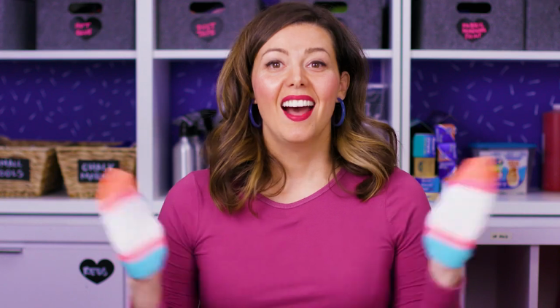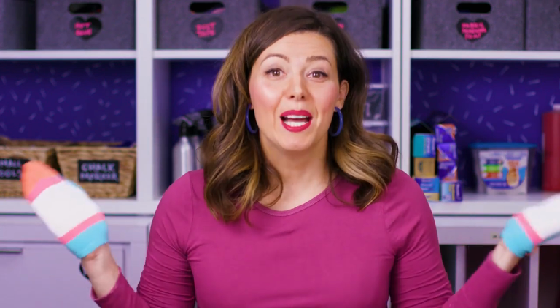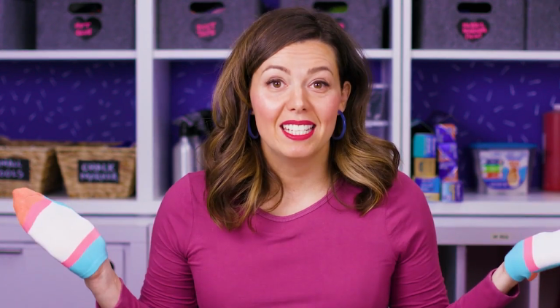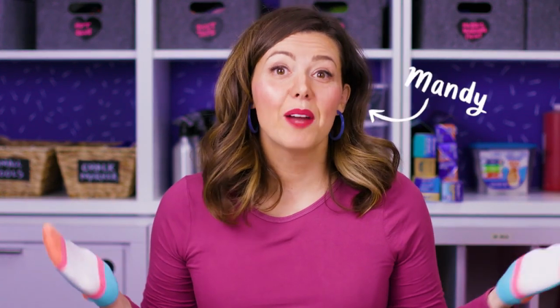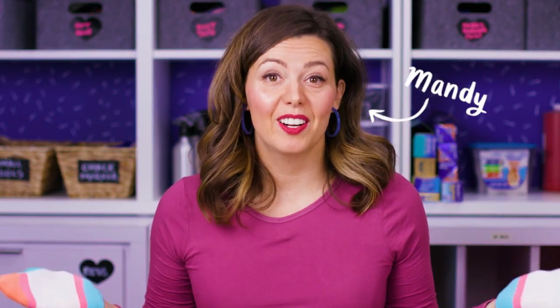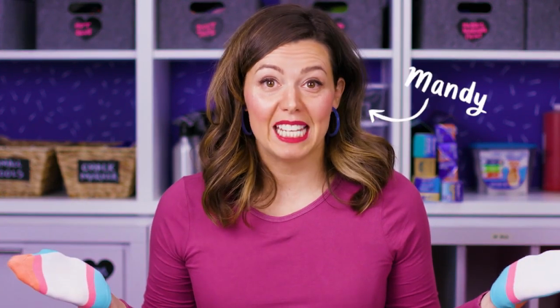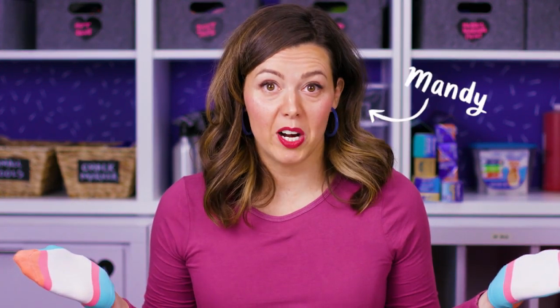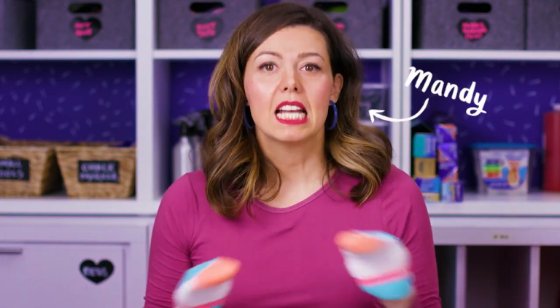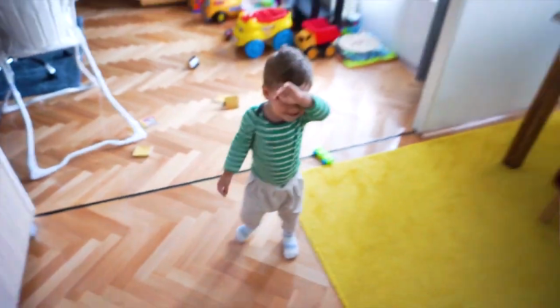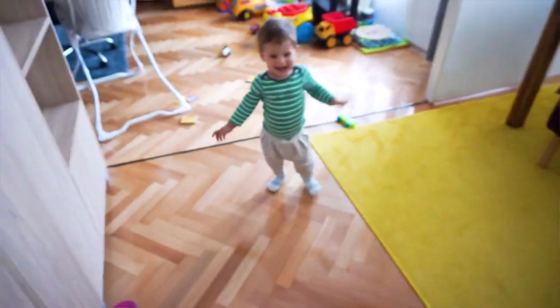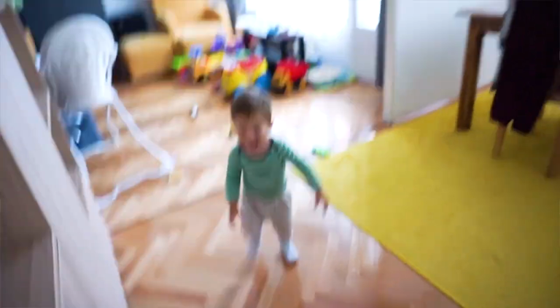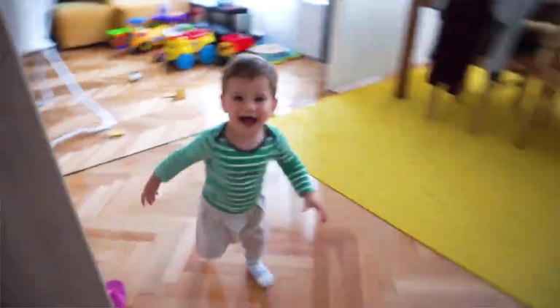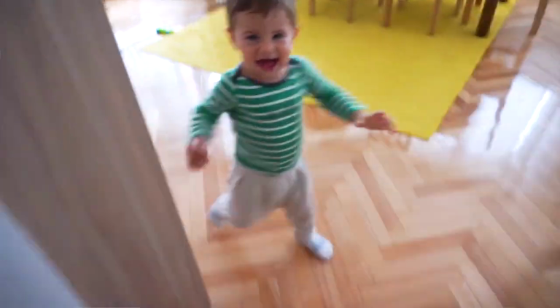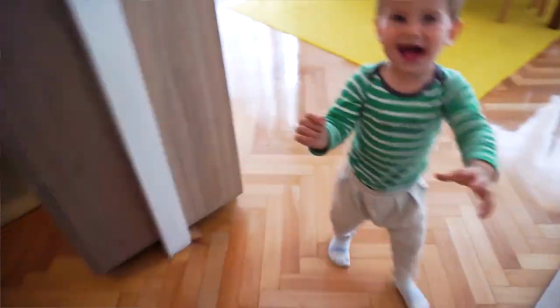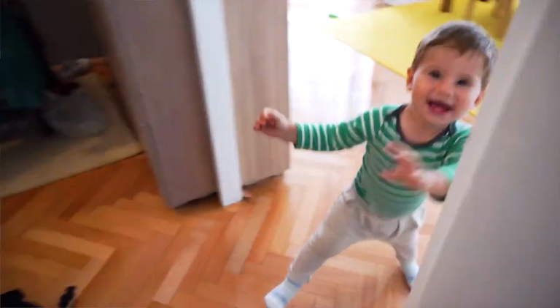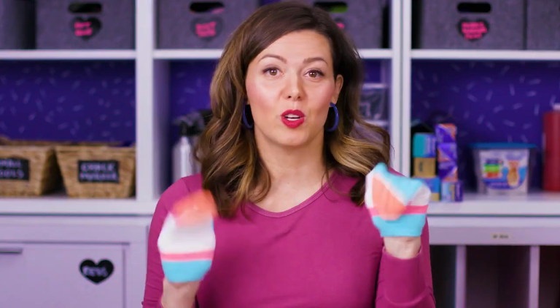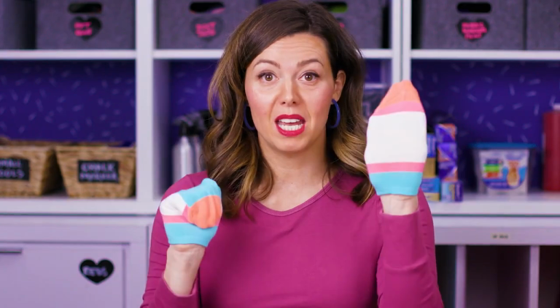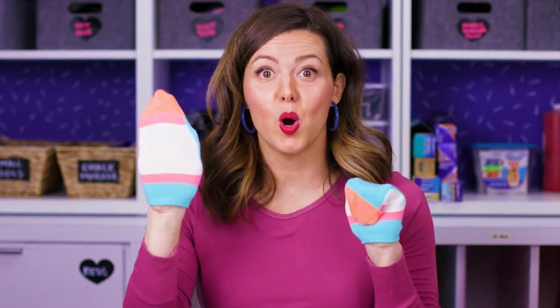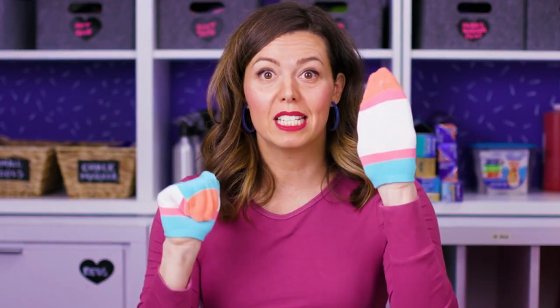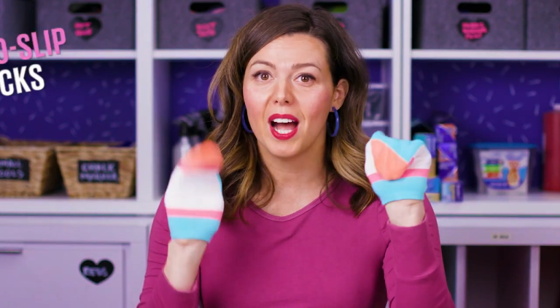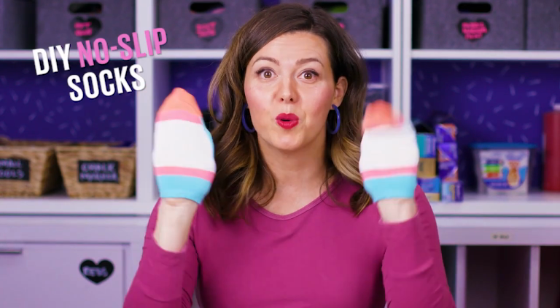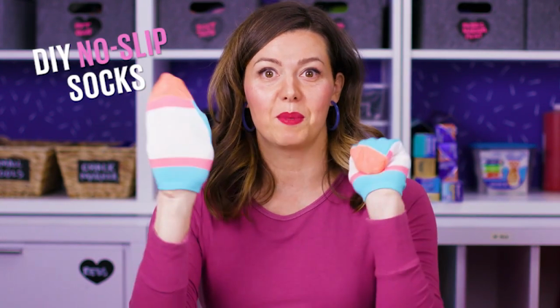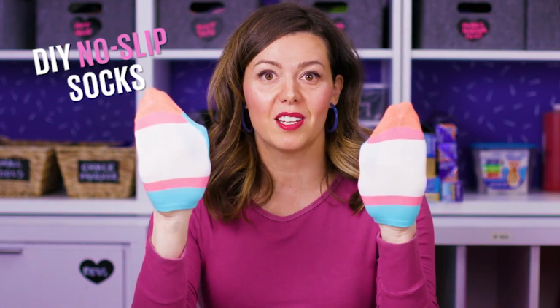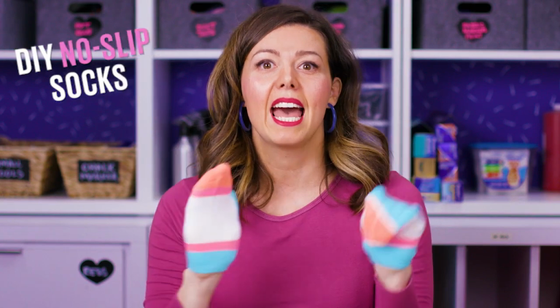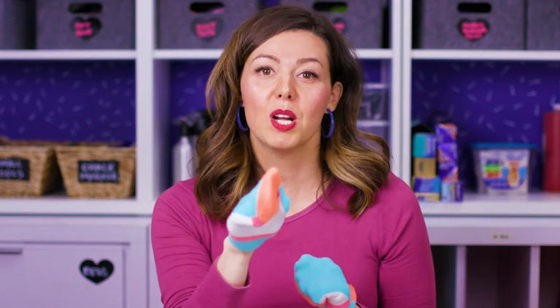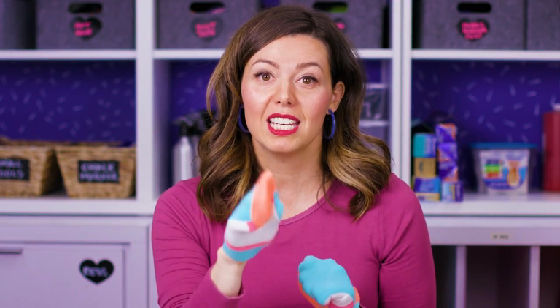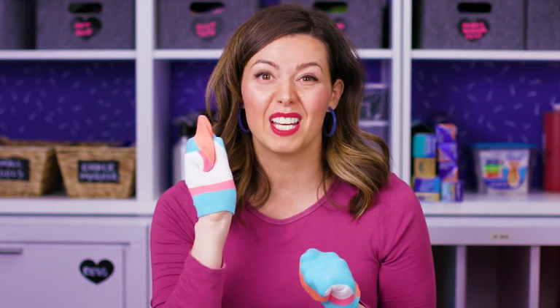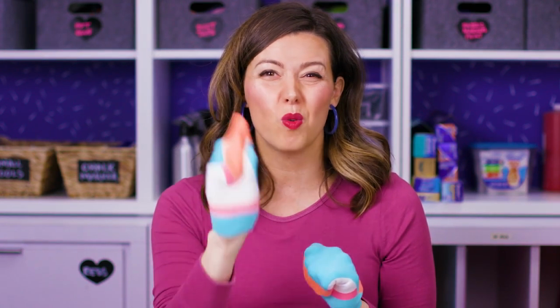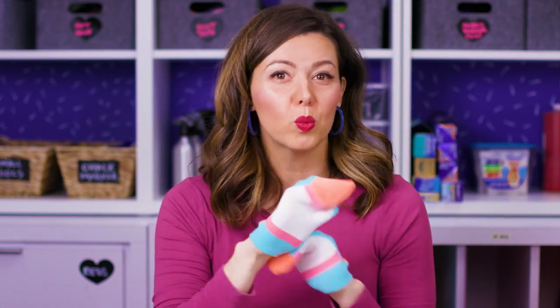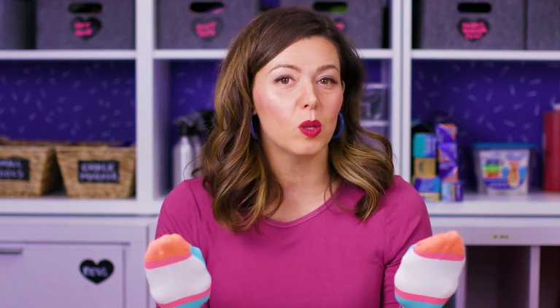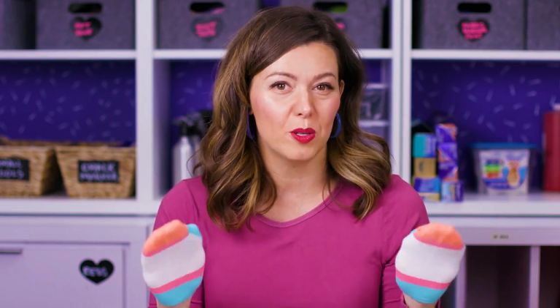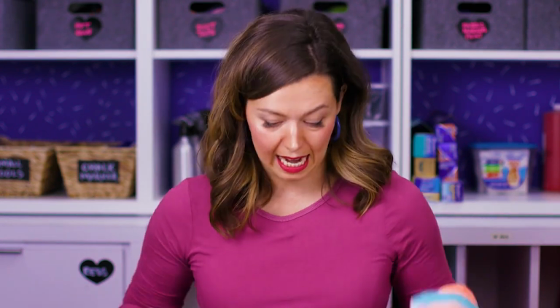Hi, I'm Mandi, the DIY editor for Today's Parent. Learning to walk is already tricky enough, so today I'm going to show you how to make your own DIY no-slip socks. And keep watching until the end because we have one more really cool way to use this hack.